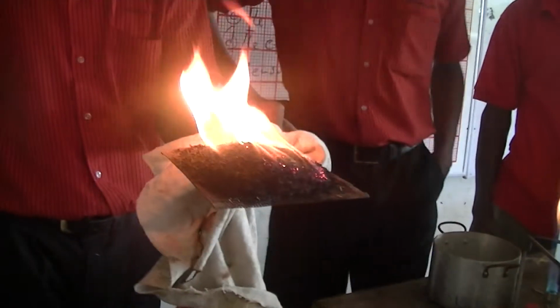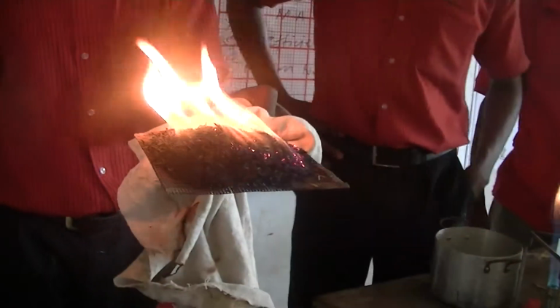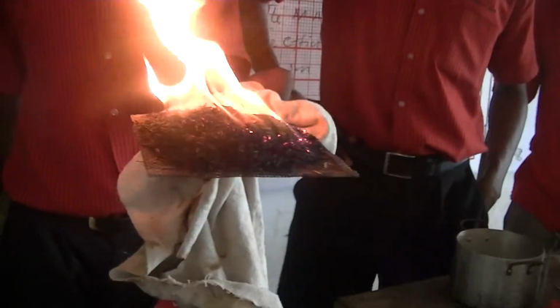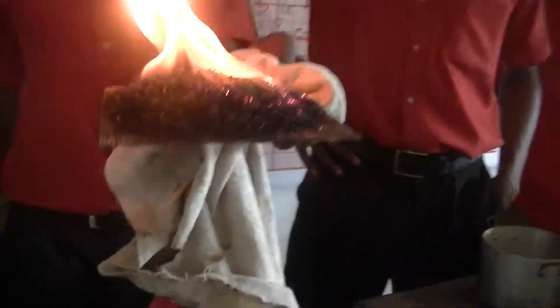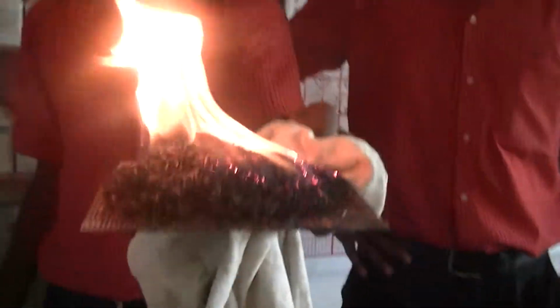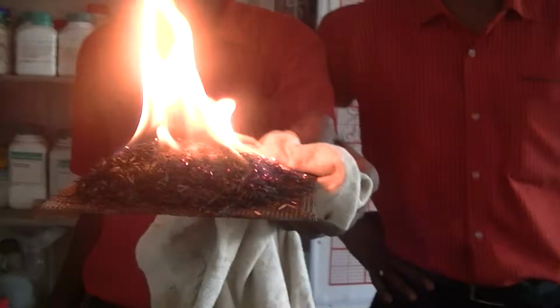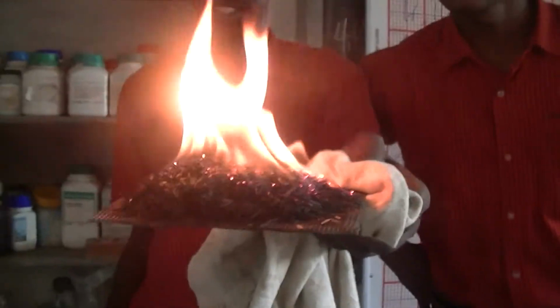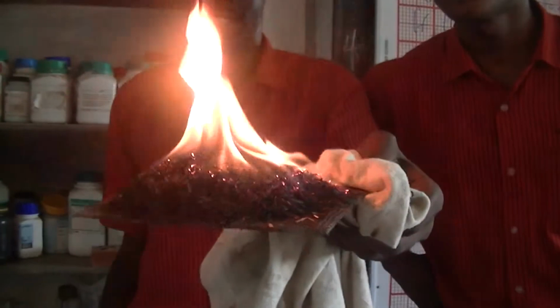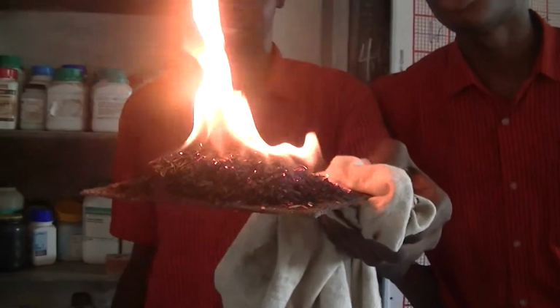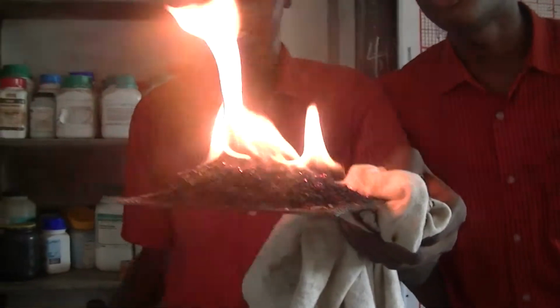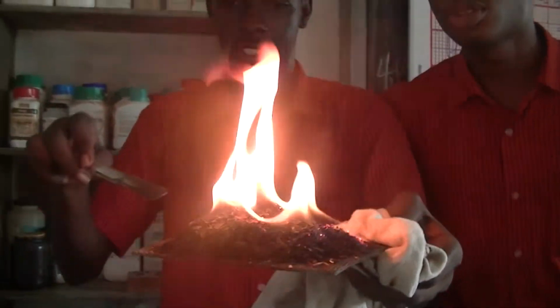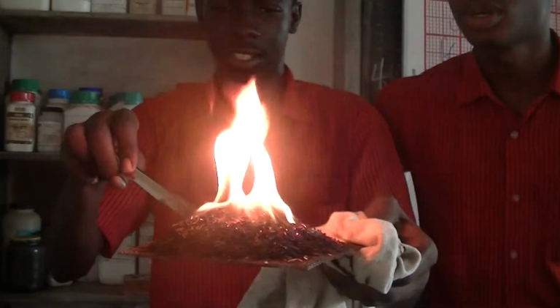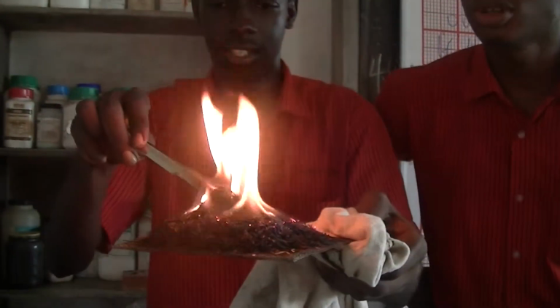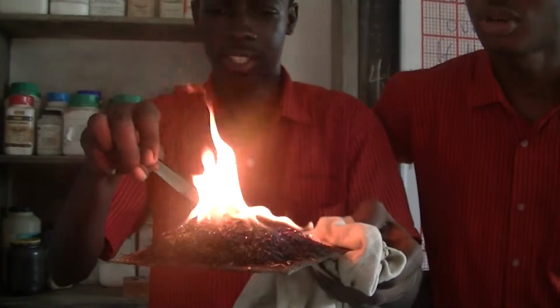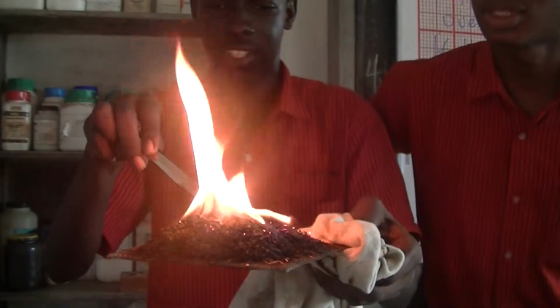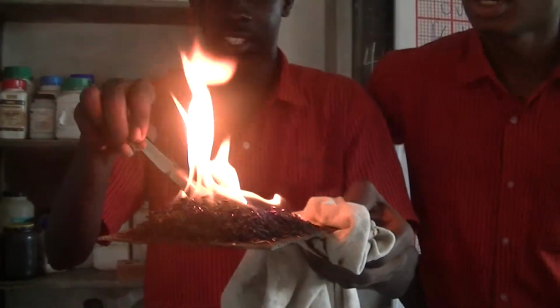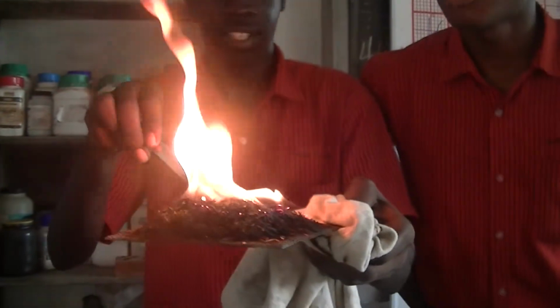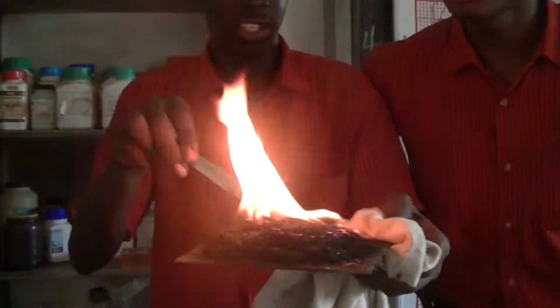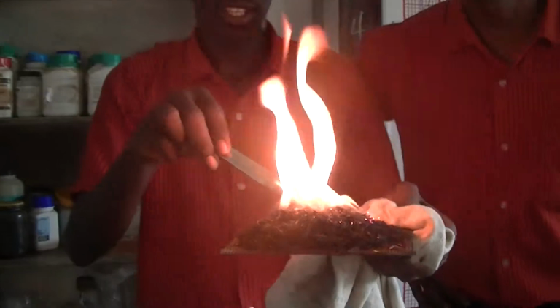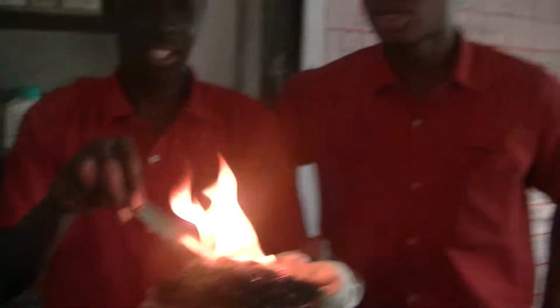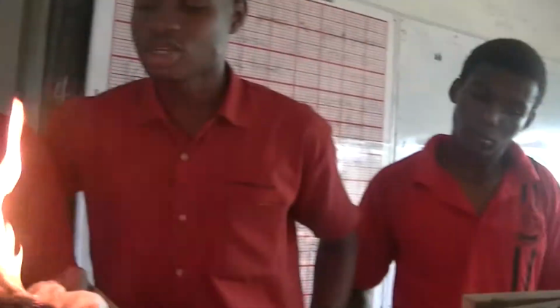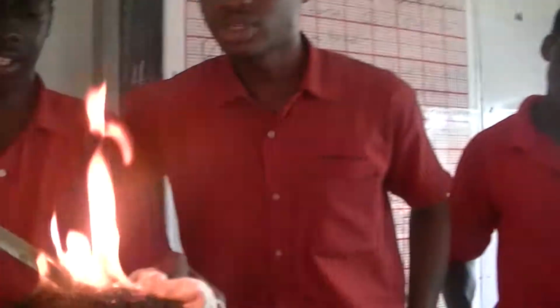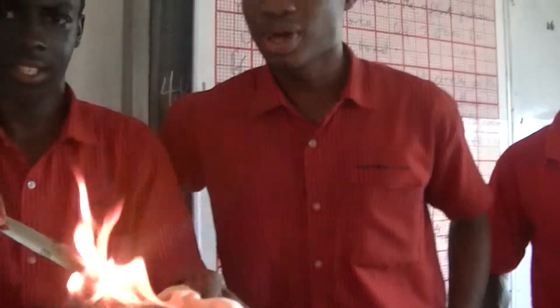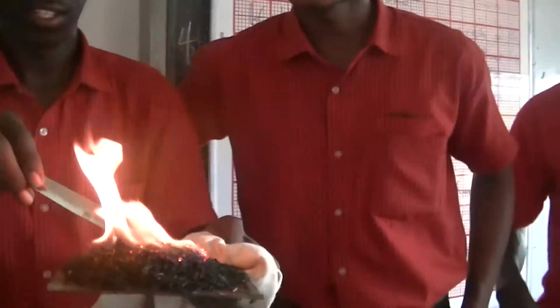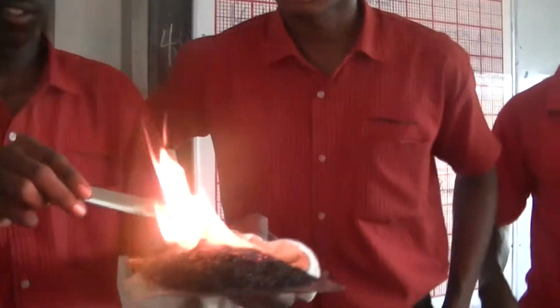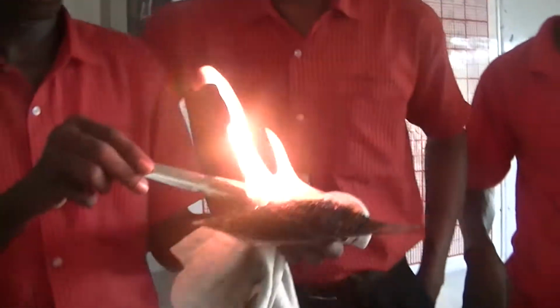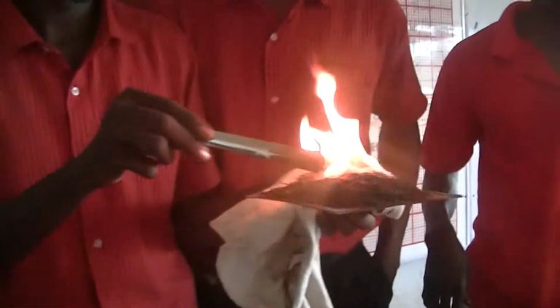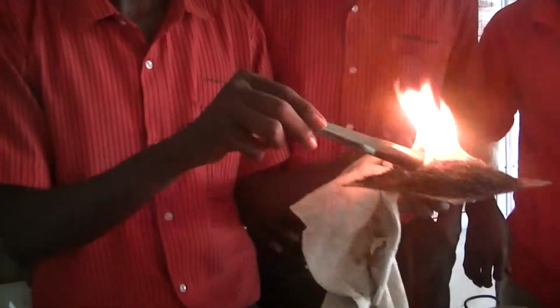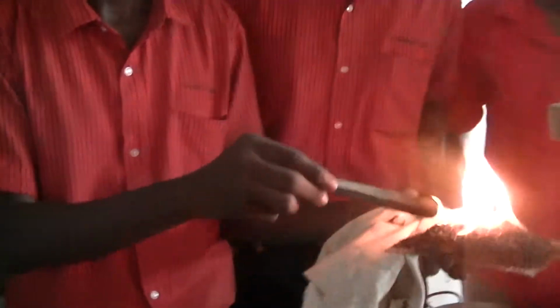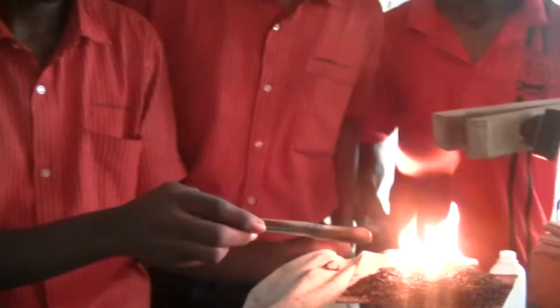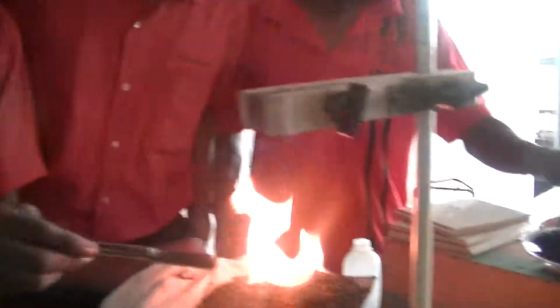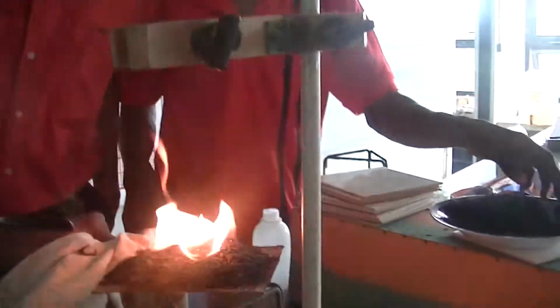As you can see here, our colleague is making best use of the resources, making sure that the rice is really adequately burnt so it could serve in the best process.